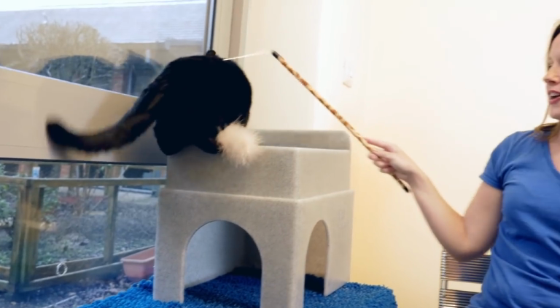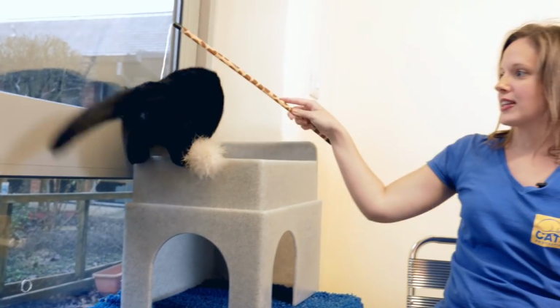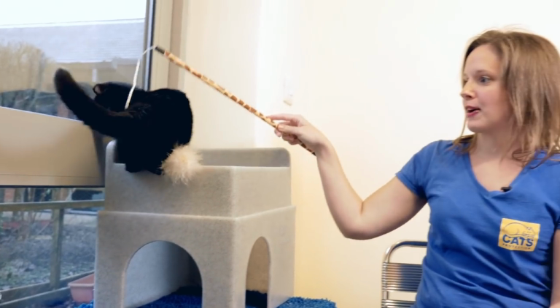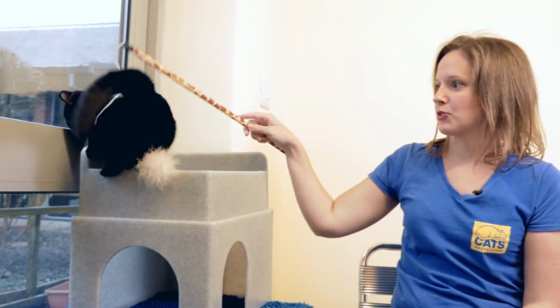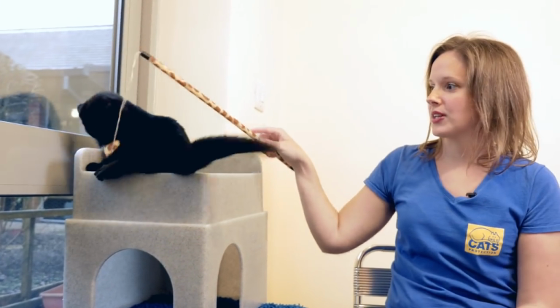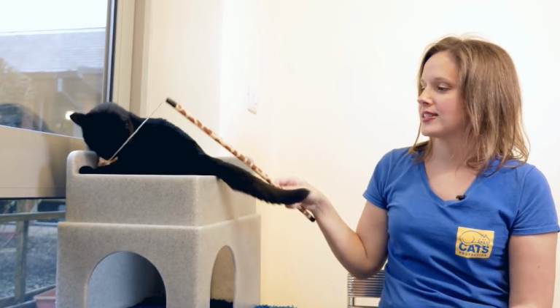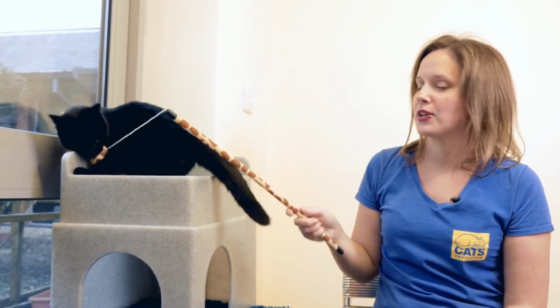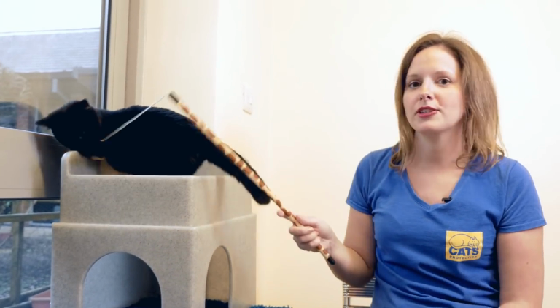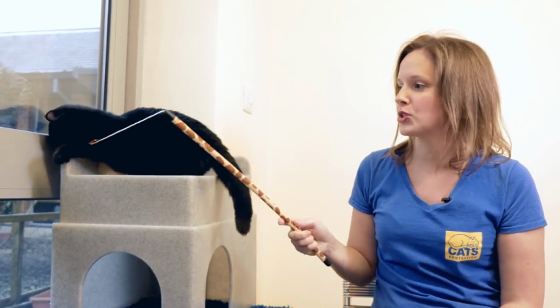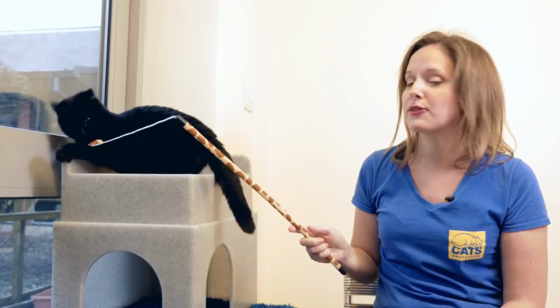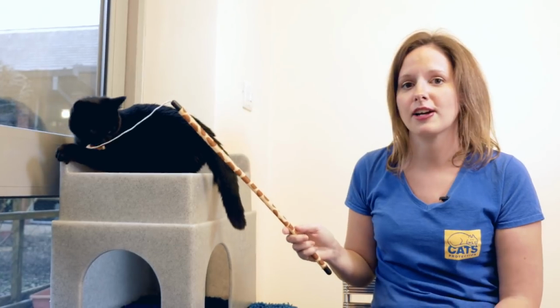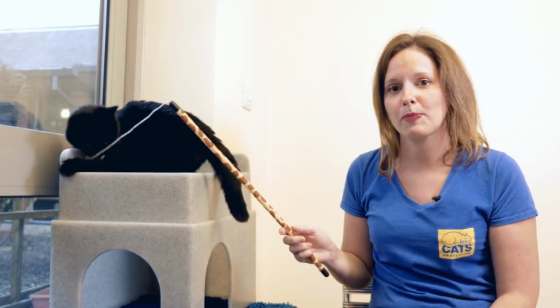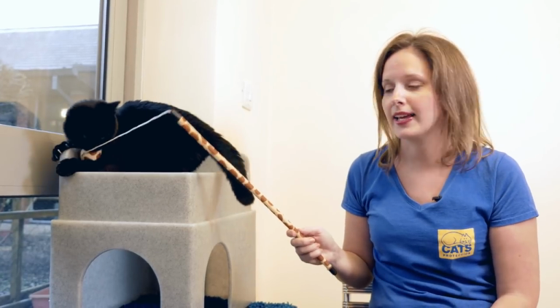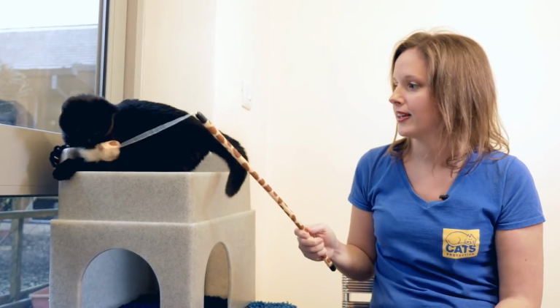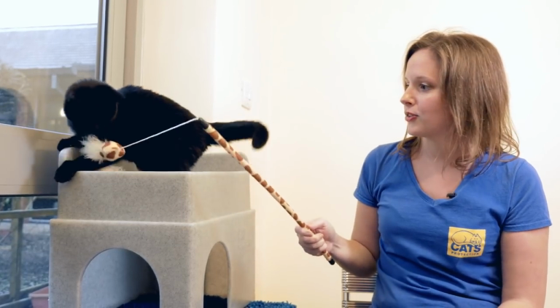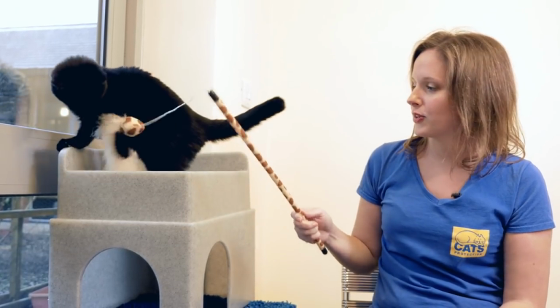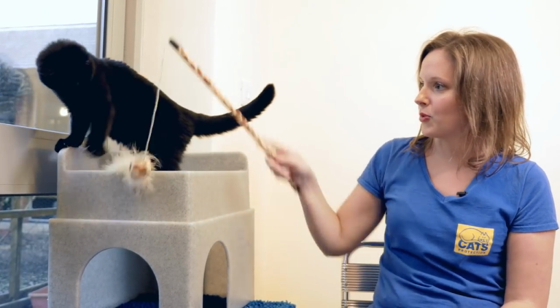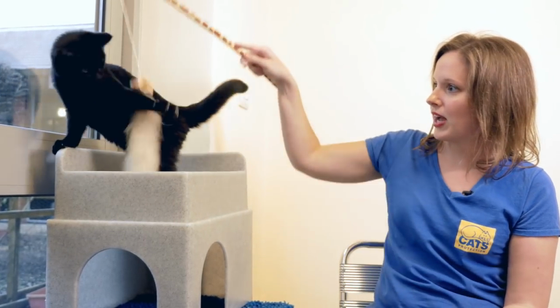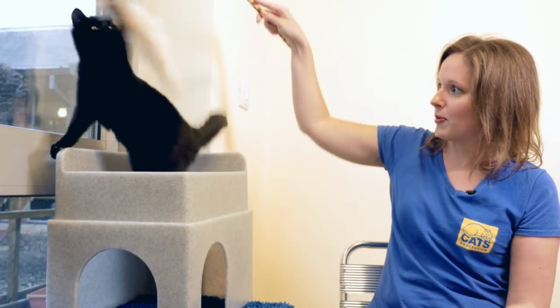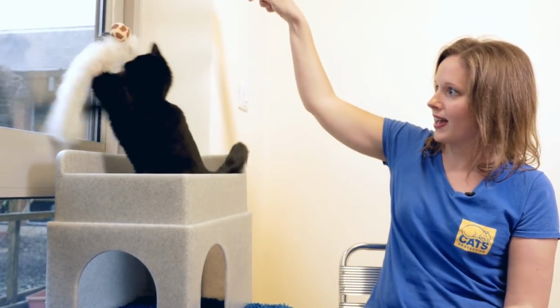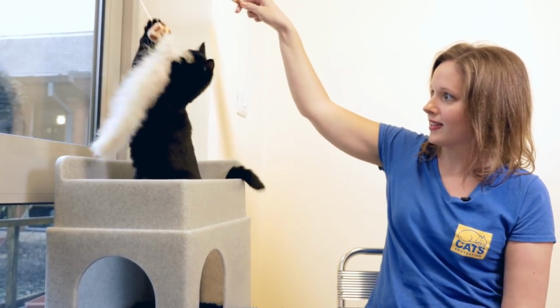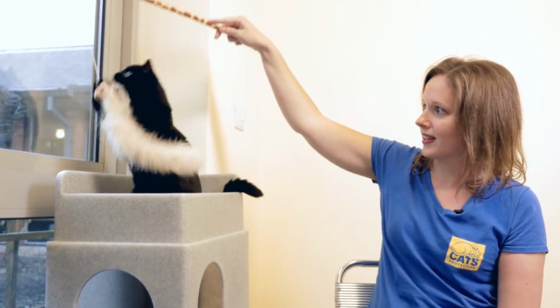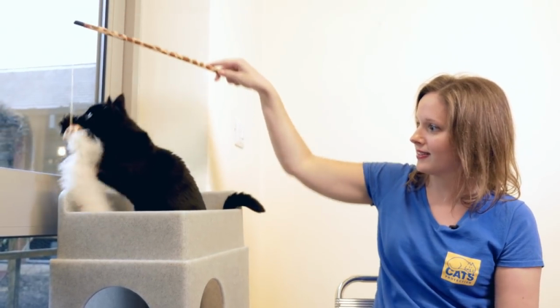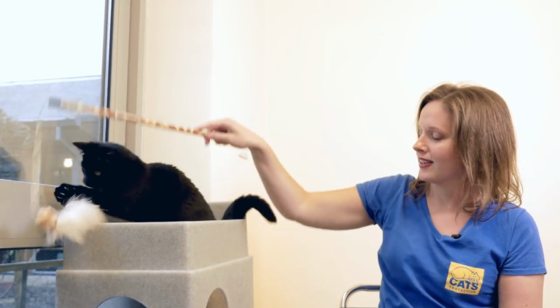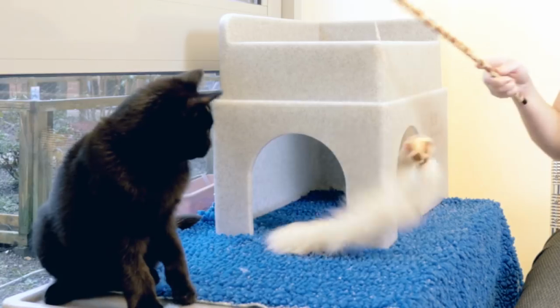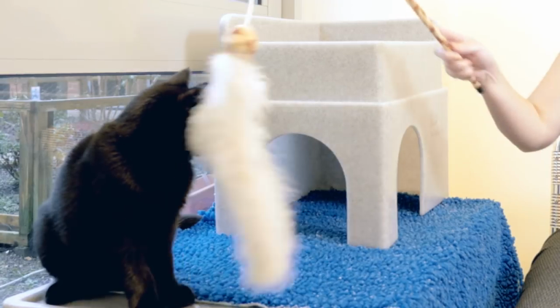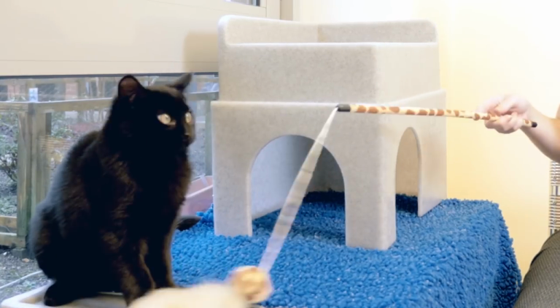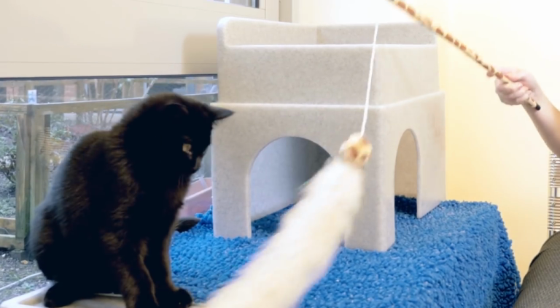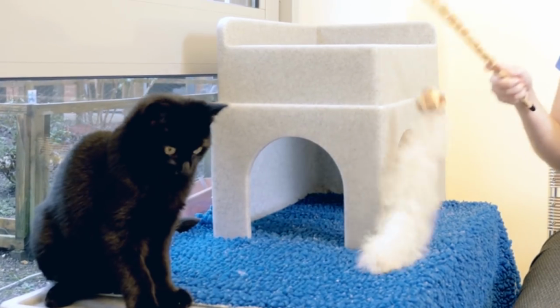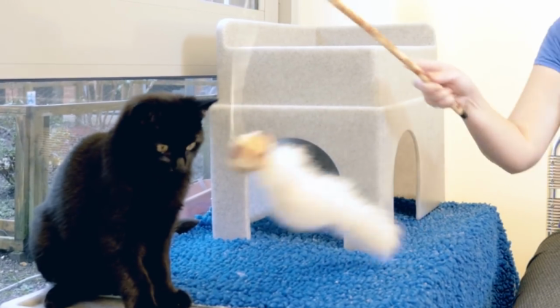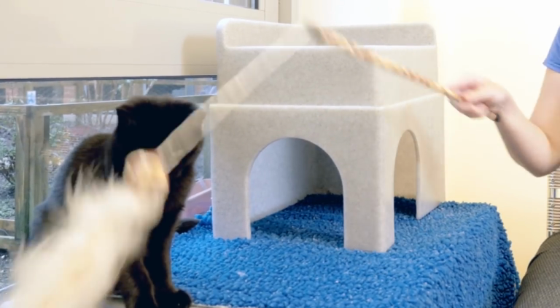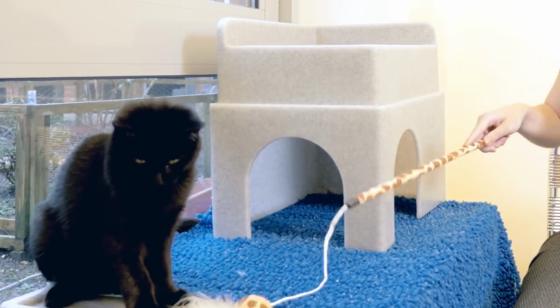The great thing about fishing rod toys is that you can use them to show different styles of play — for example, whether you have it up in the air, like this, or if you run it across the ground, a bit like a mouse.